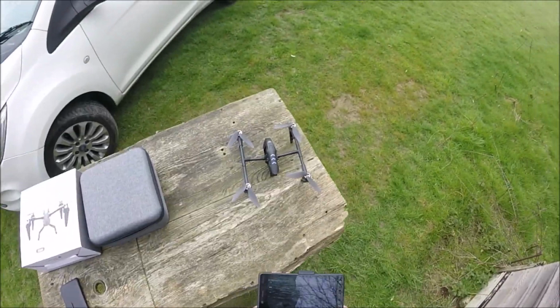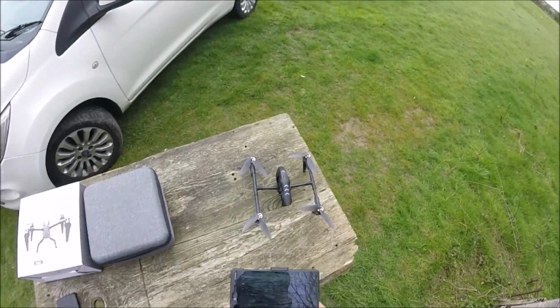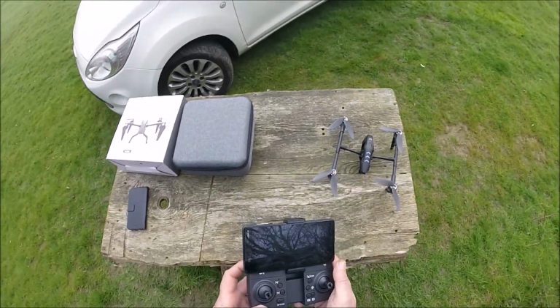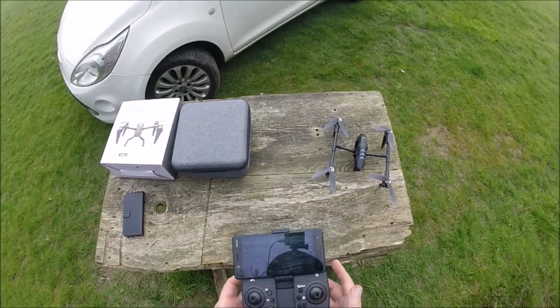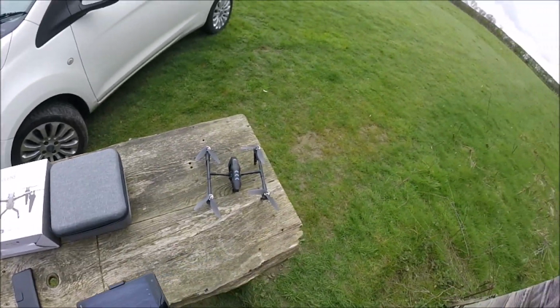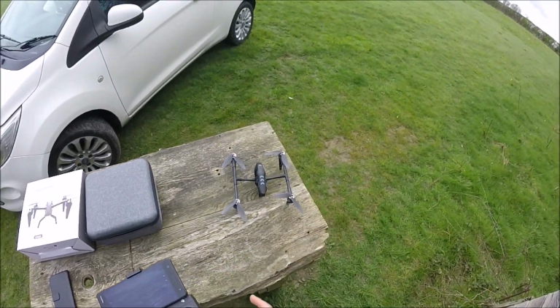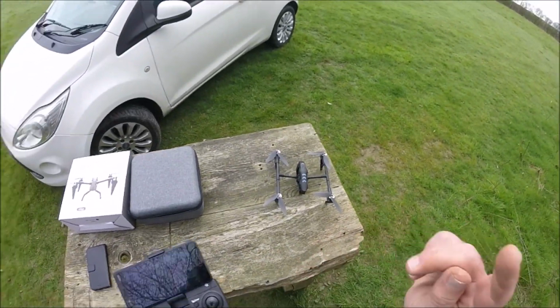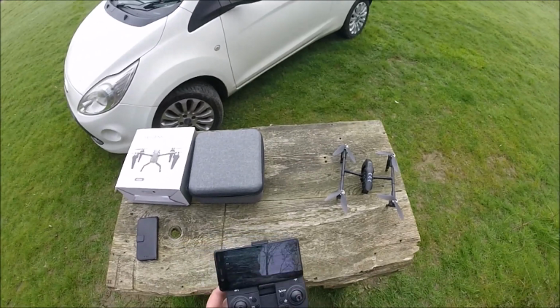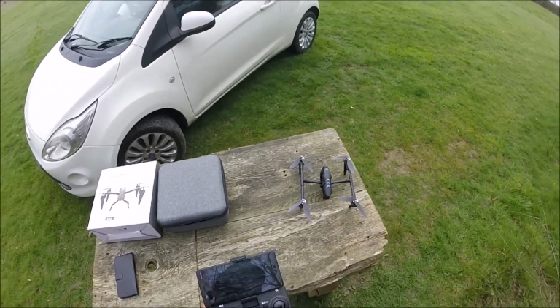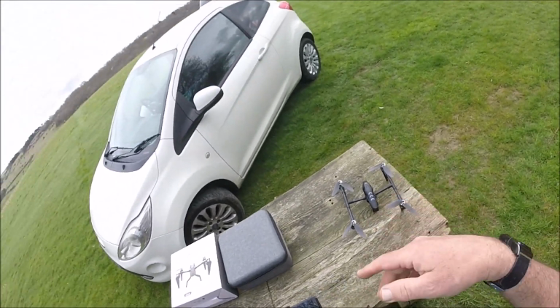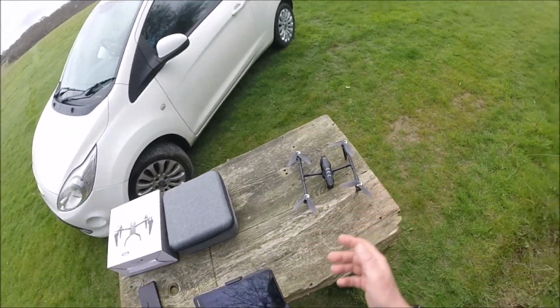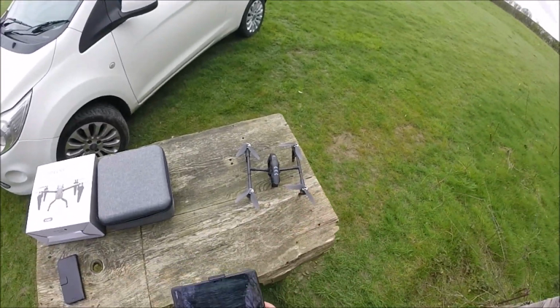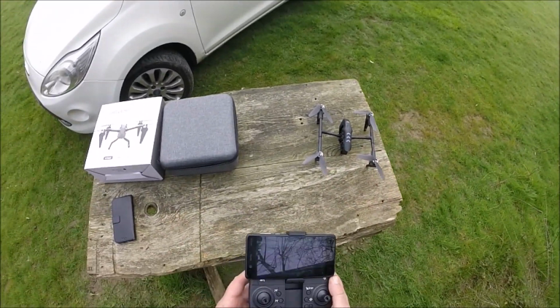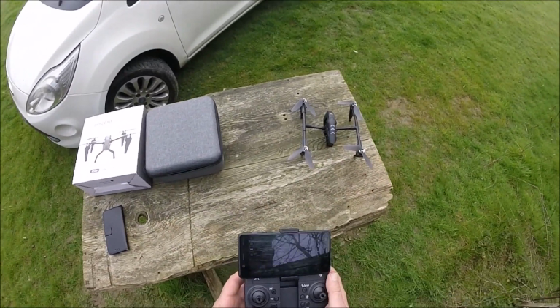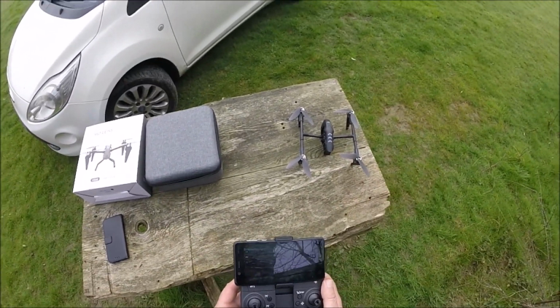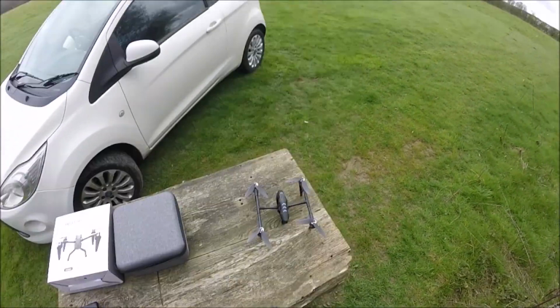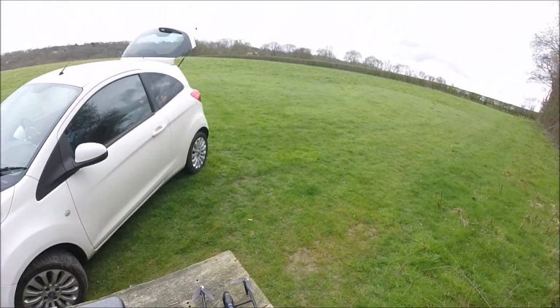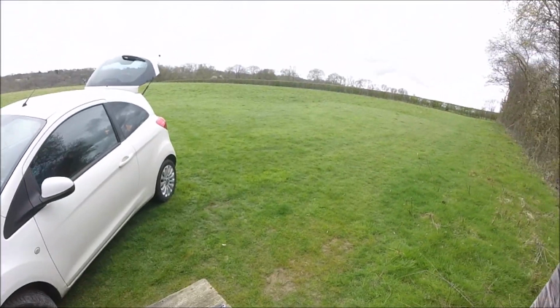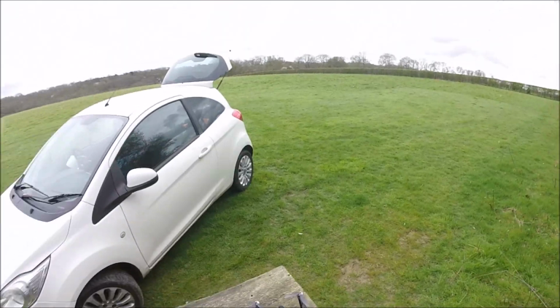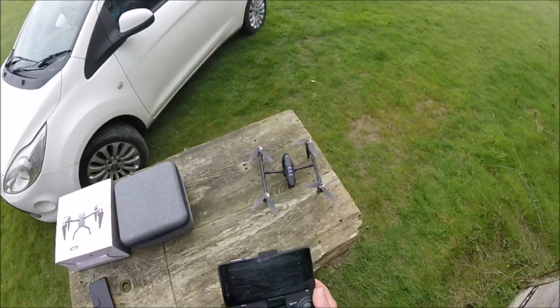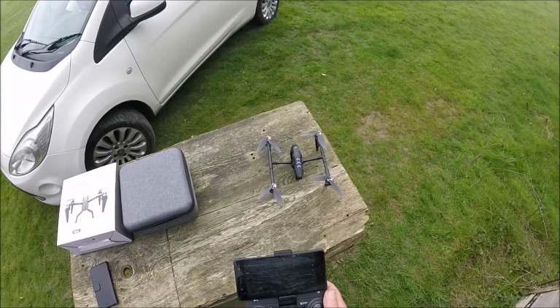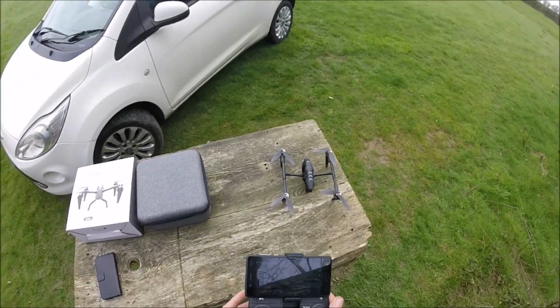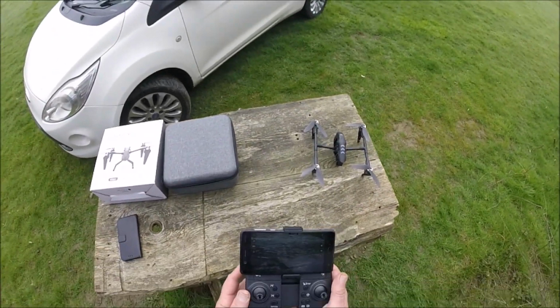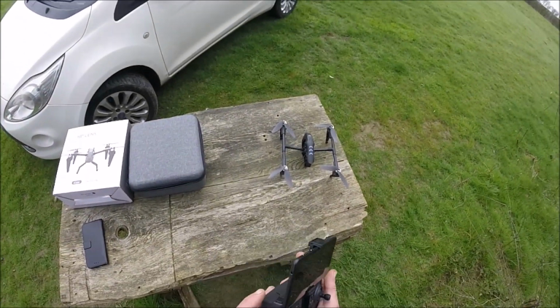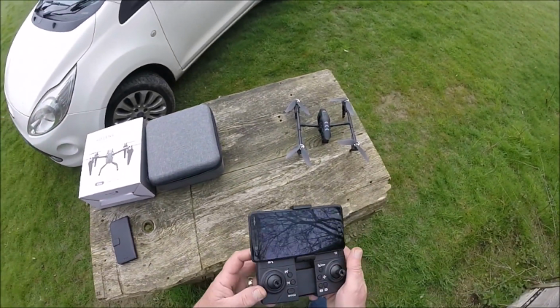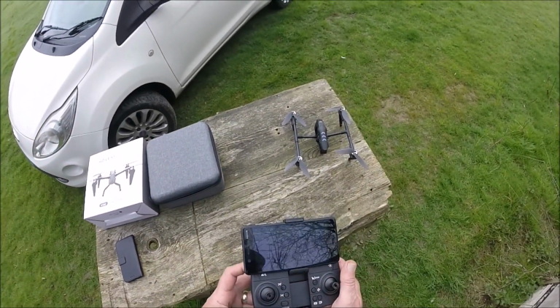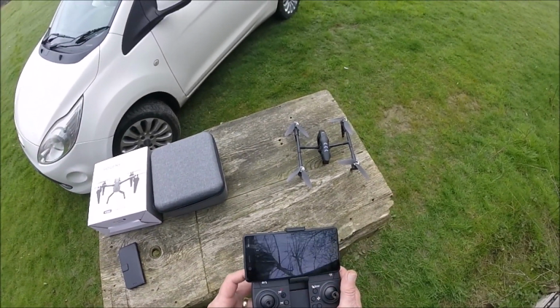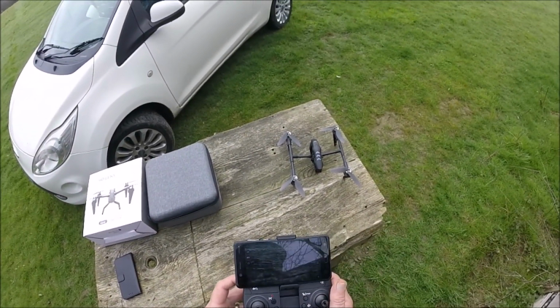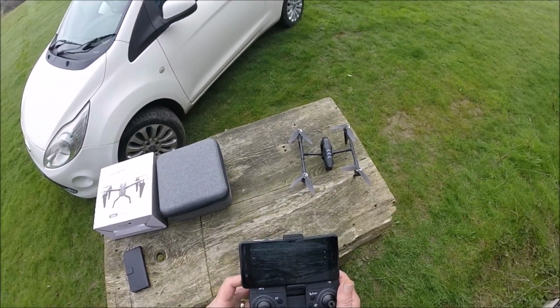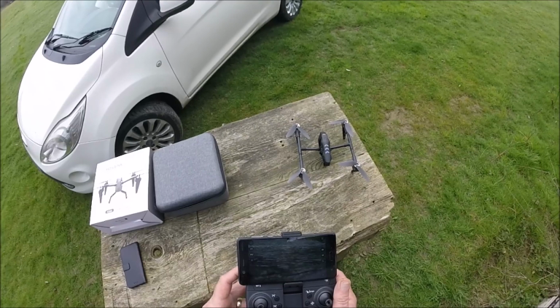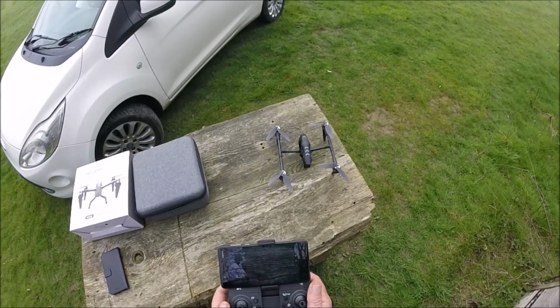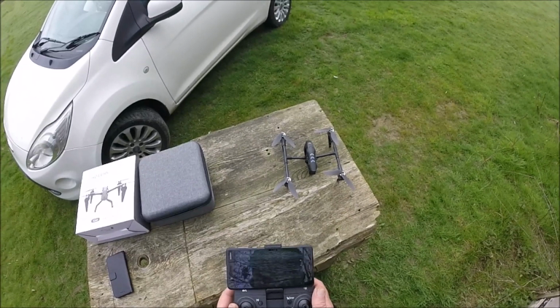It's all set up — the Wi-Fi is connected. Flow is the app, which you can download from Google, iOS, and Android. We'll put it into rate three.